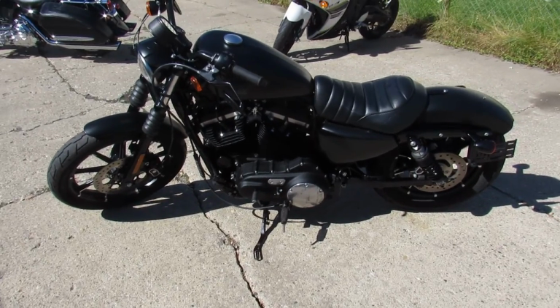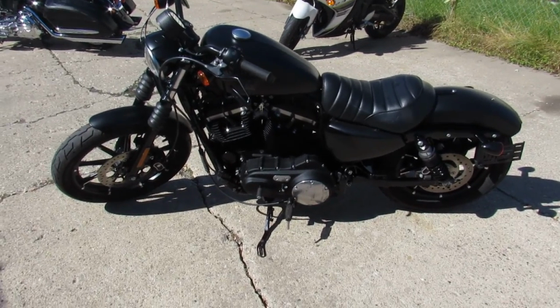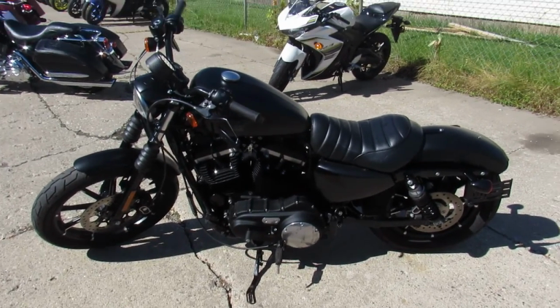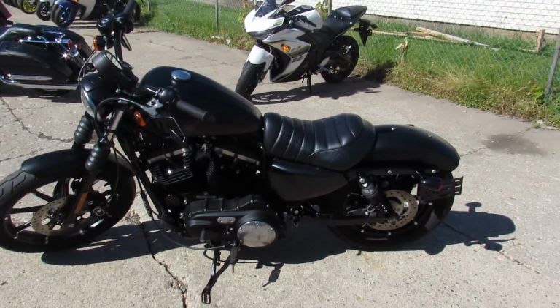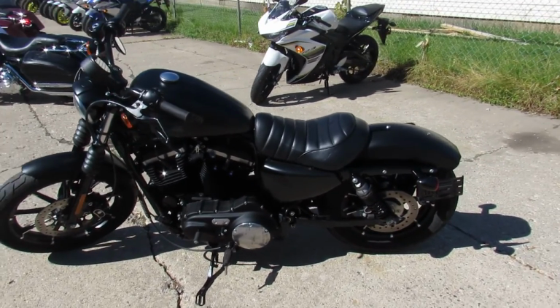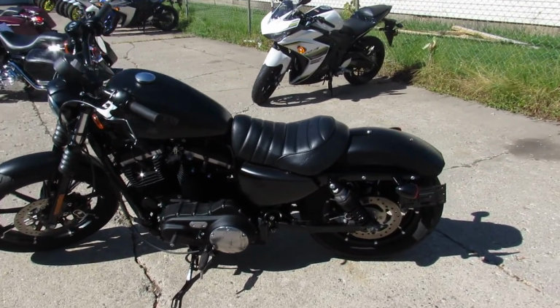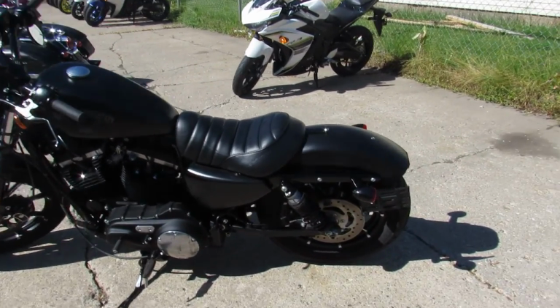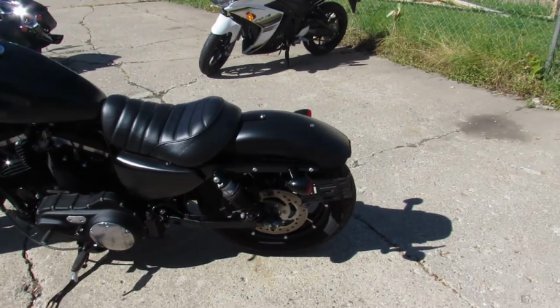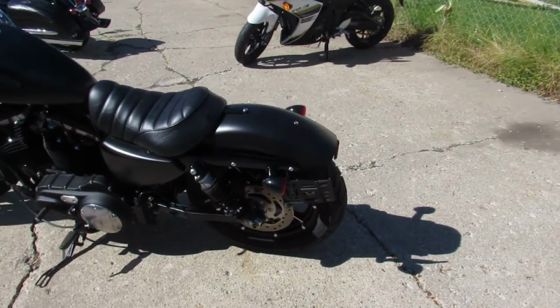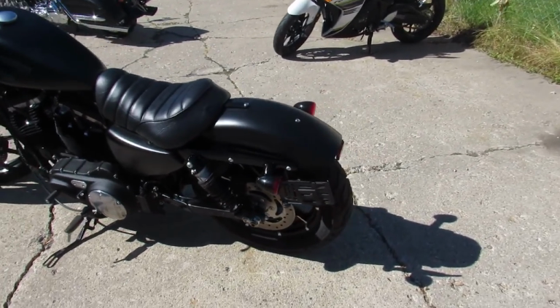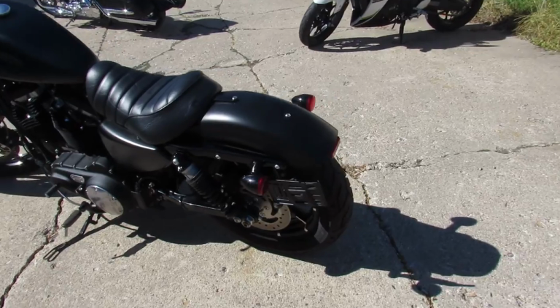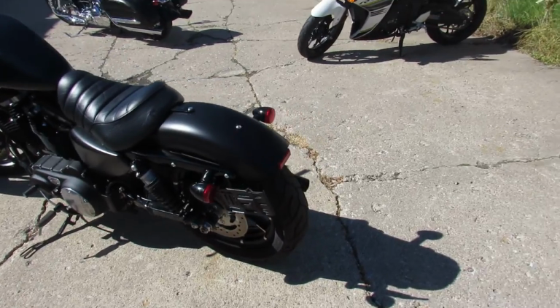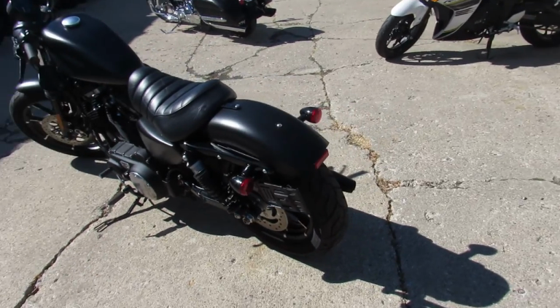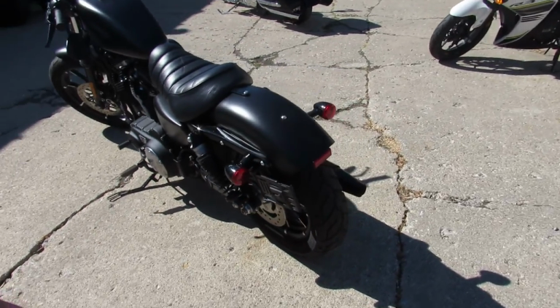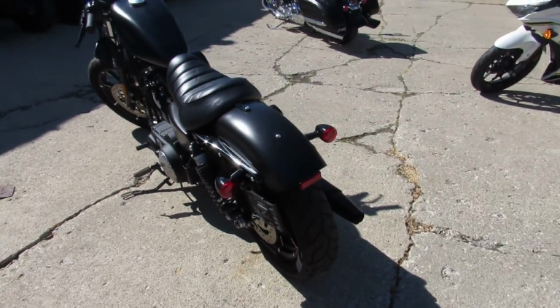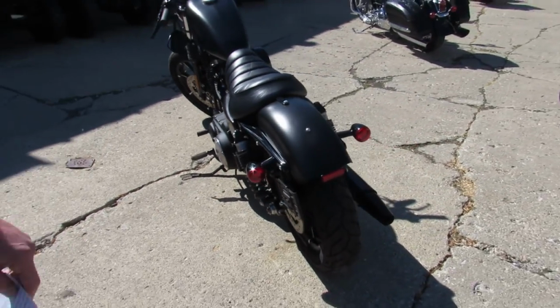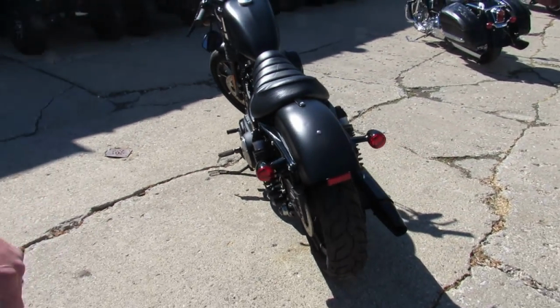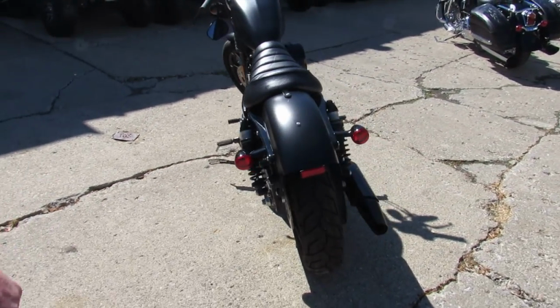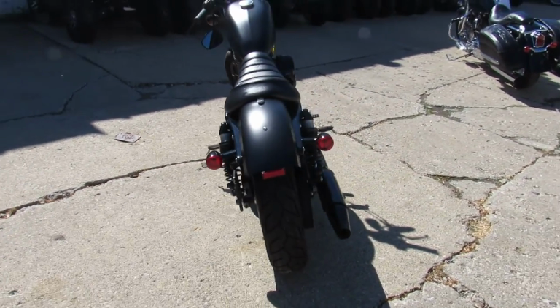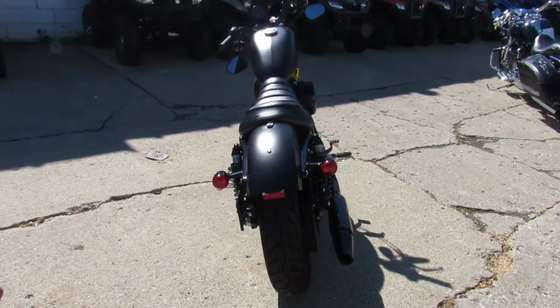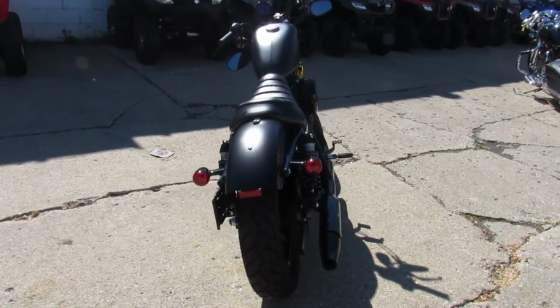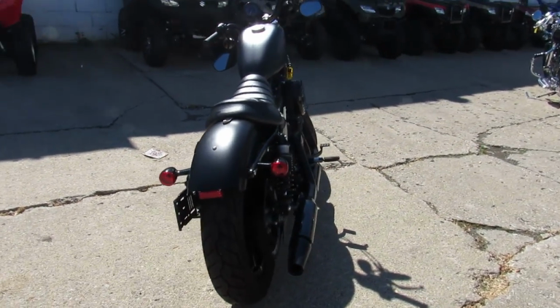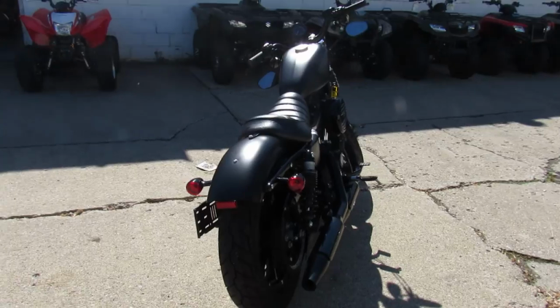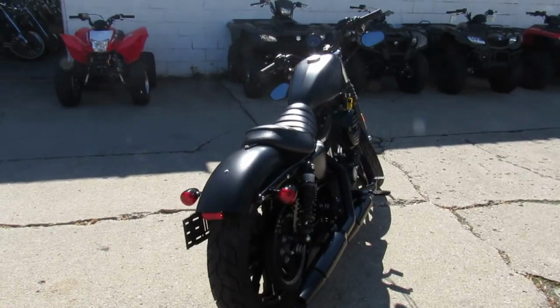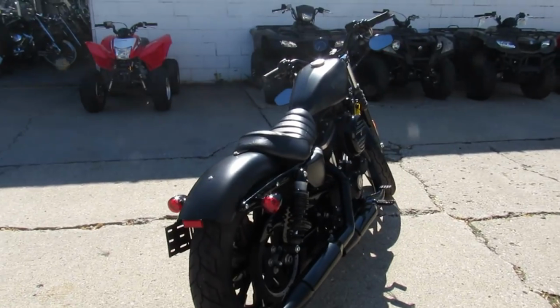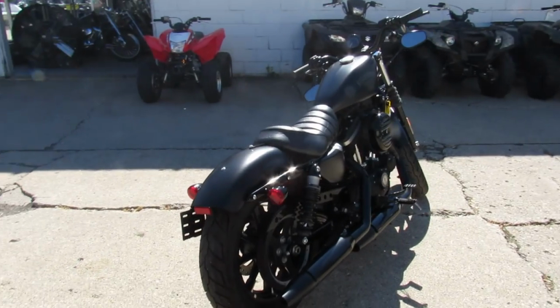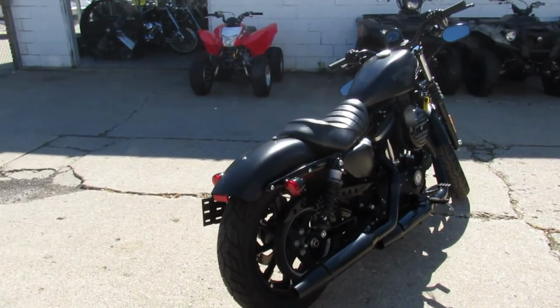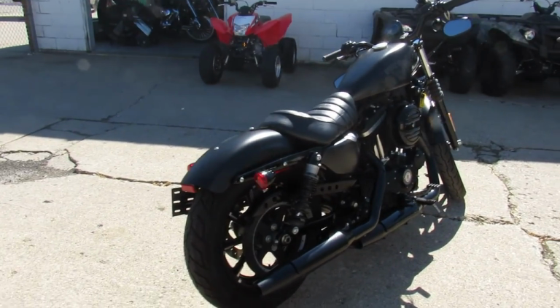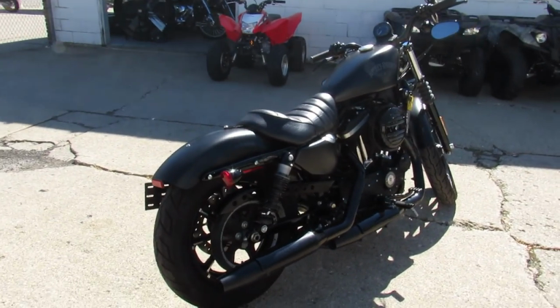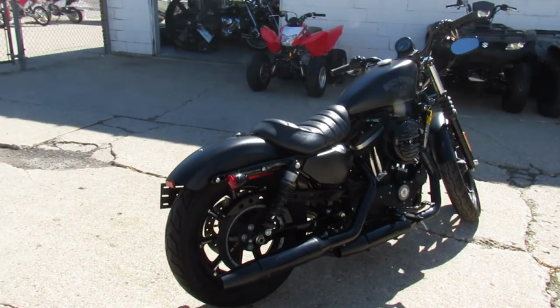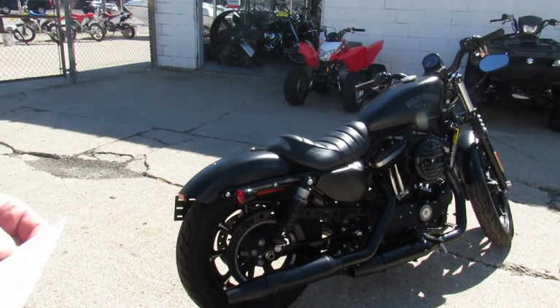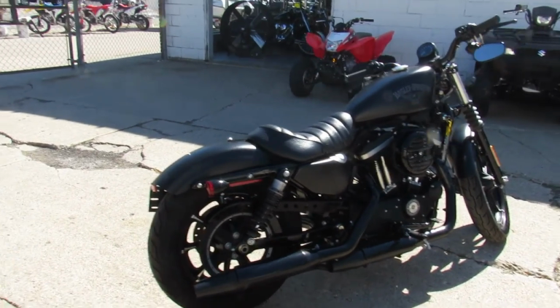Hey fellow riders, it's Approval Powersports doing some videos on our used bikes. We got over 300 used Harleys, guaranteed financing, lease programs, we can help with out-of-state financing and nationwide shipping.